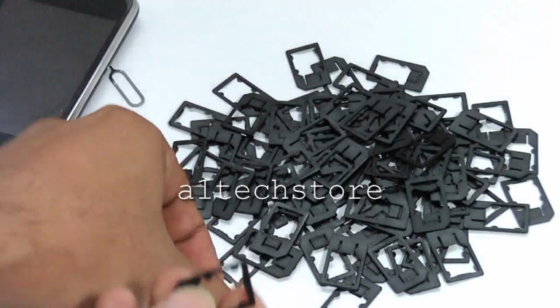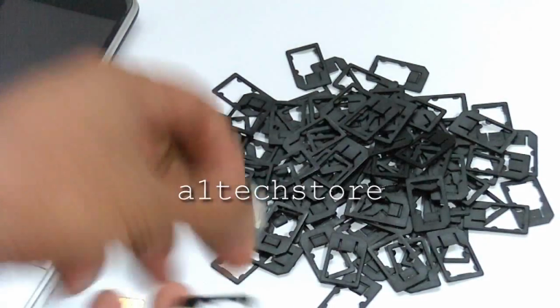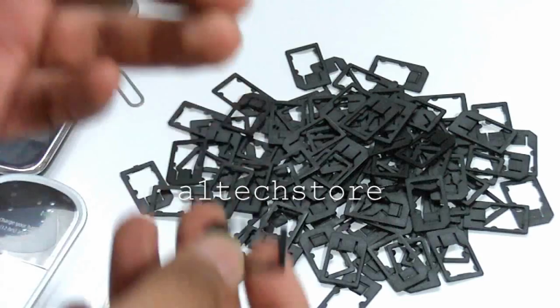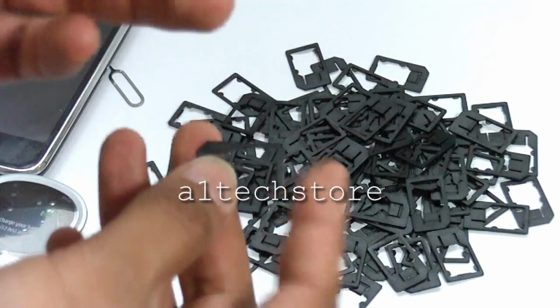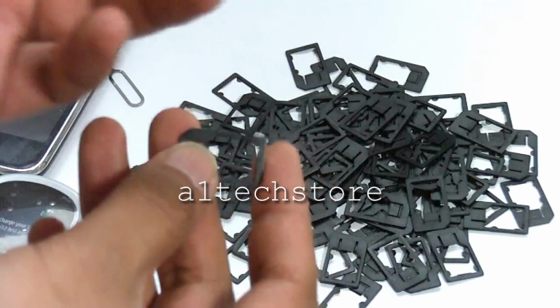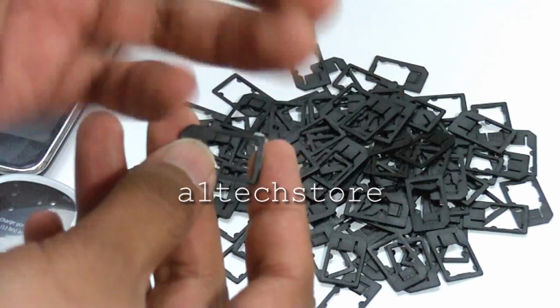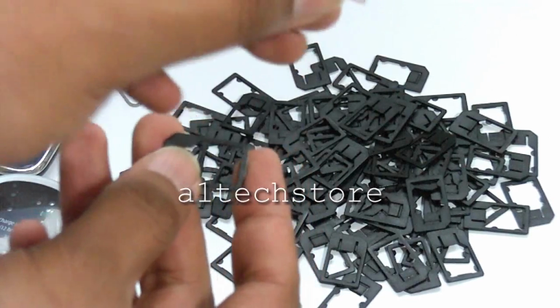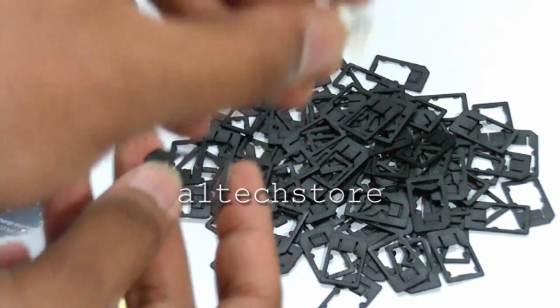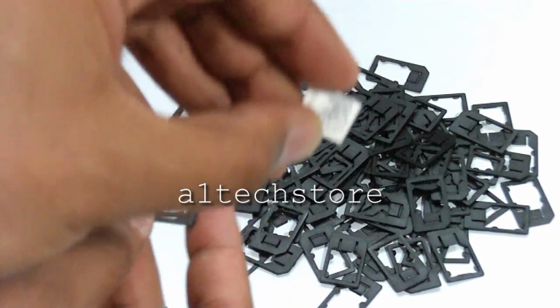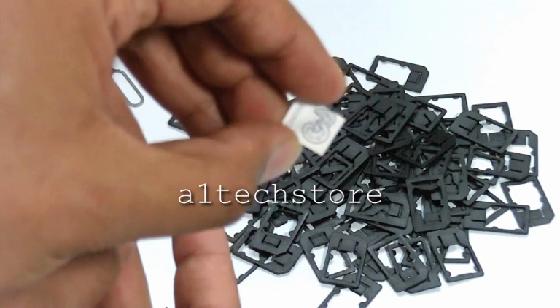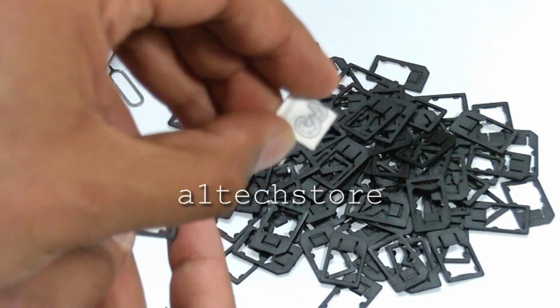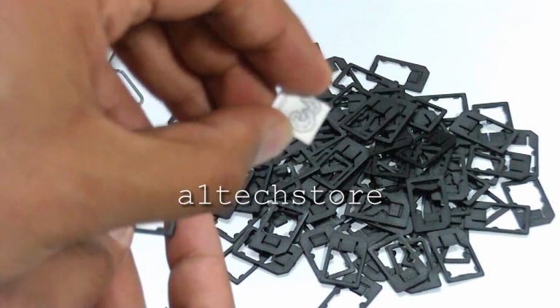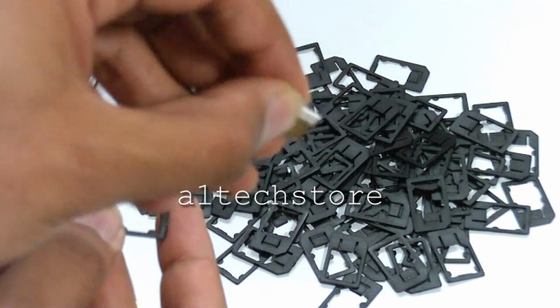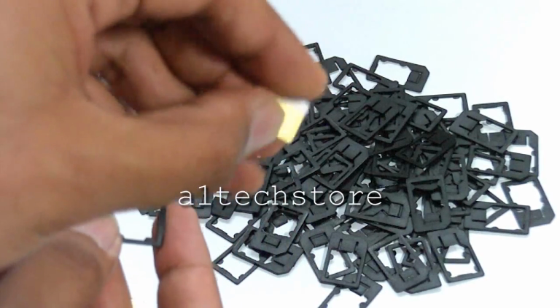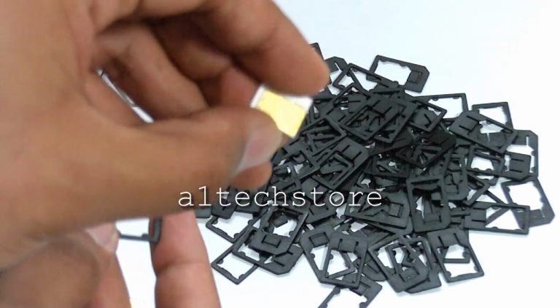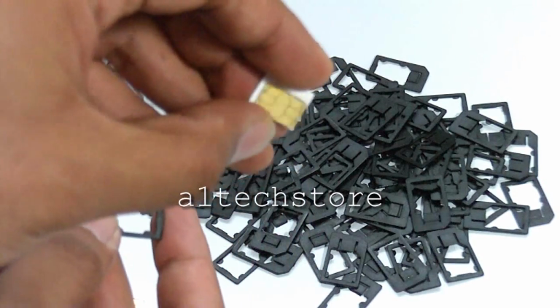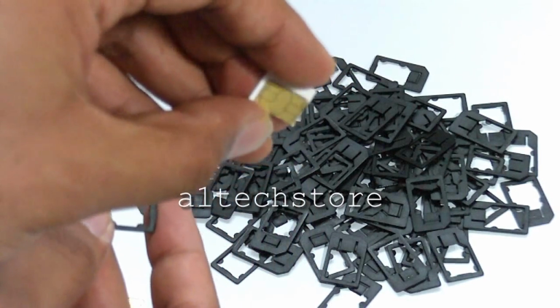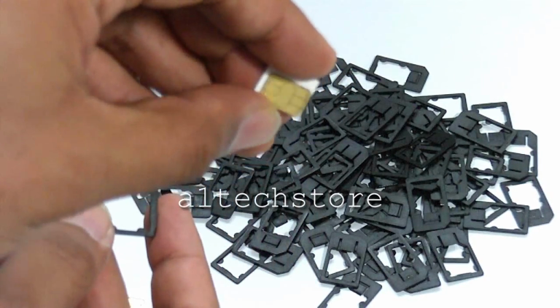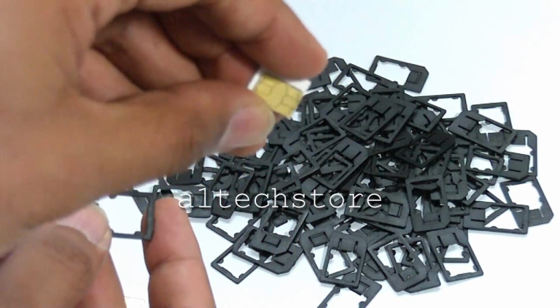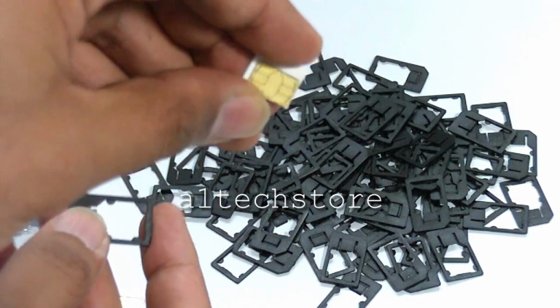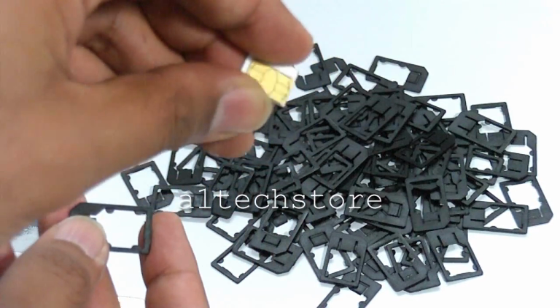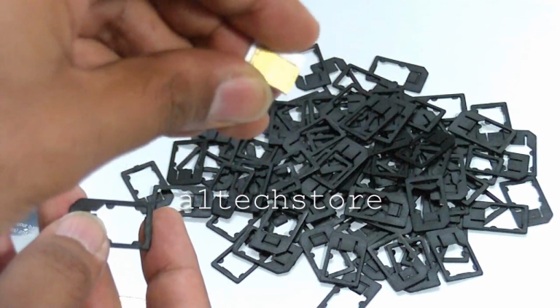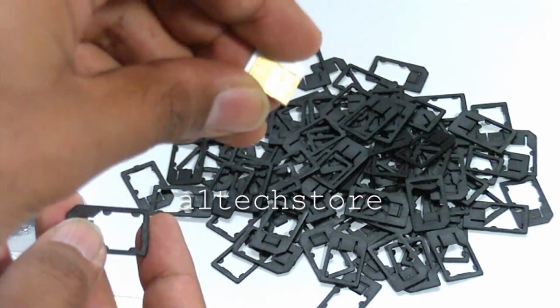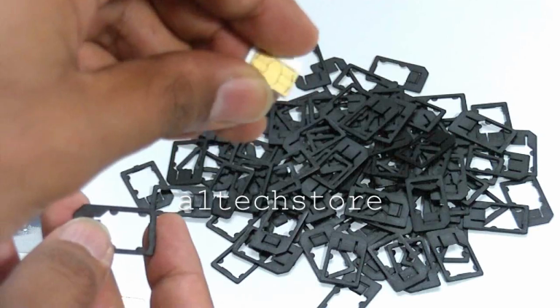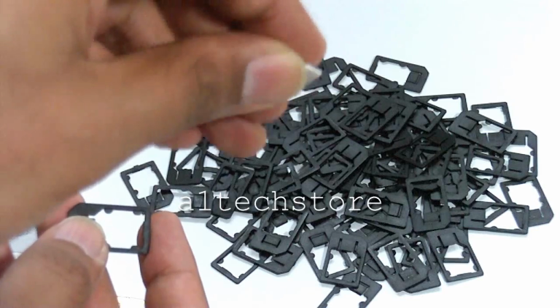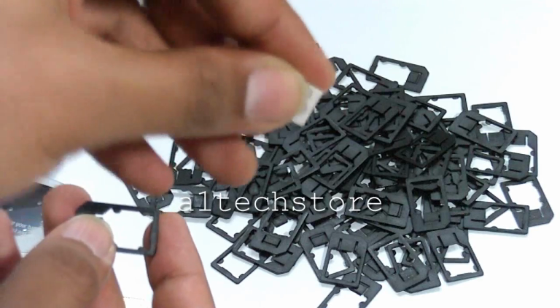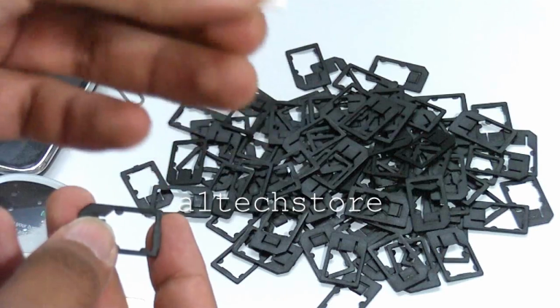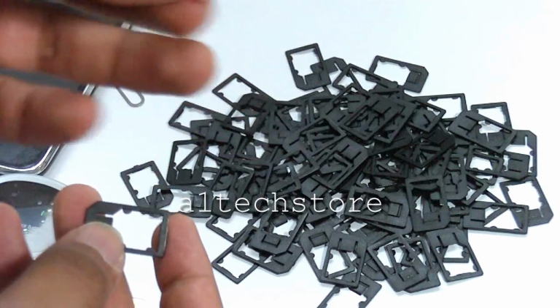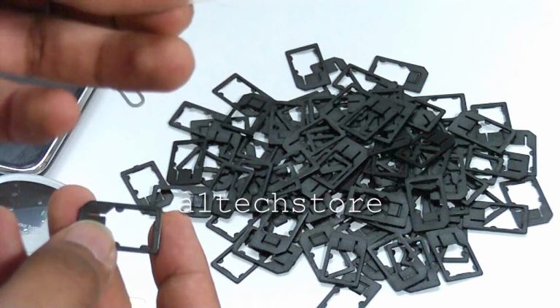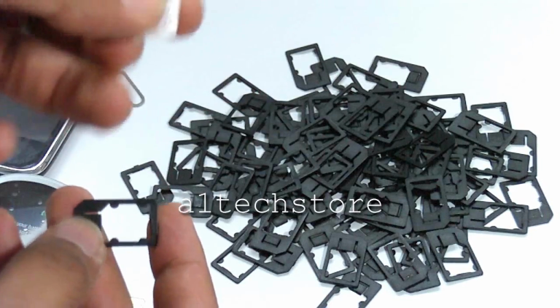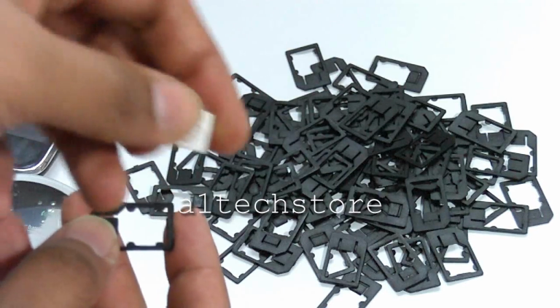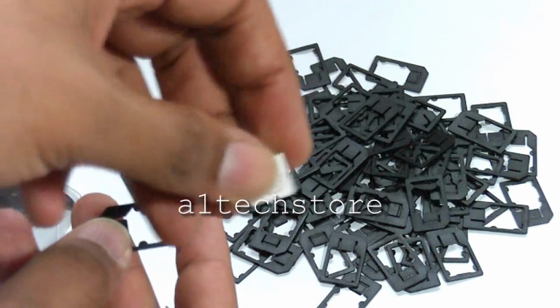What we have here is a three network SIM card which we've cut down using the Rebel cutter, which we also have for sale in our eBay store.